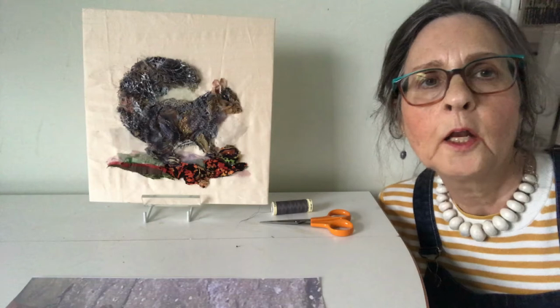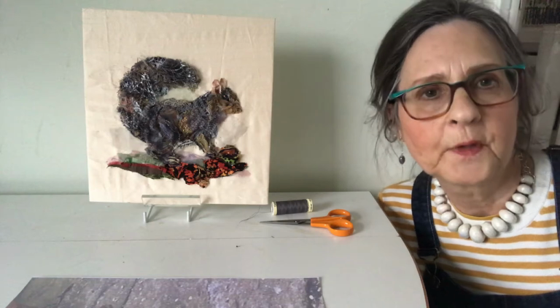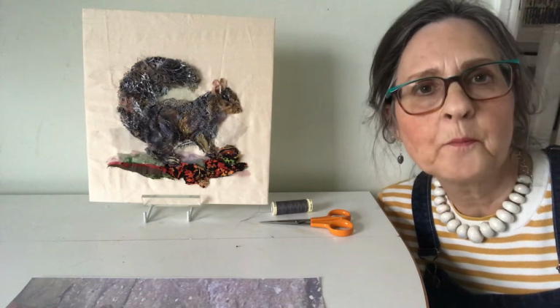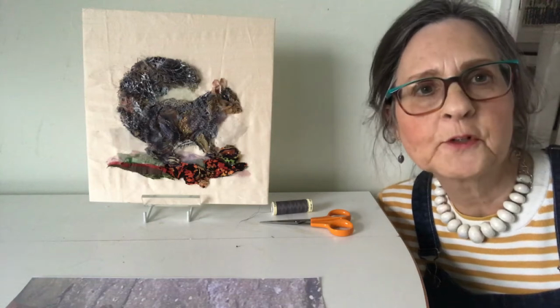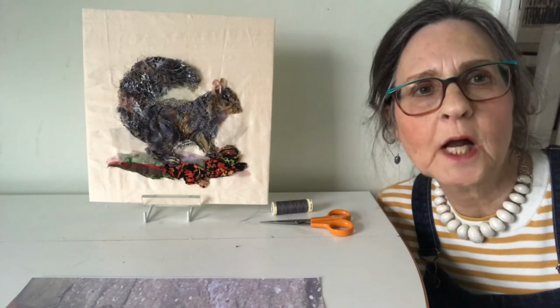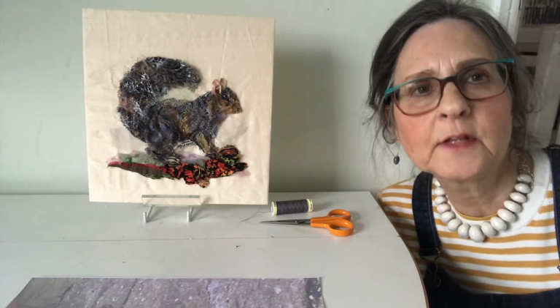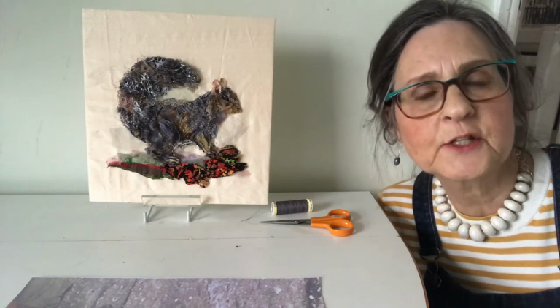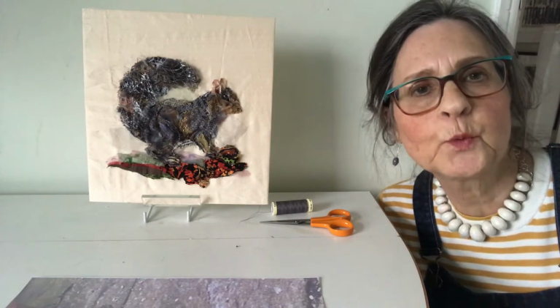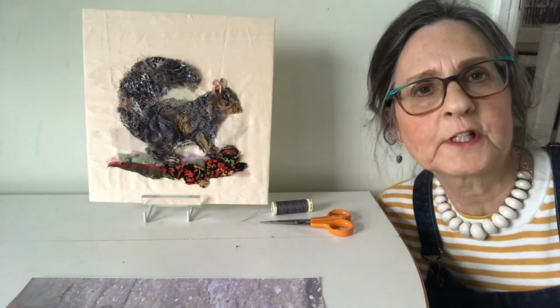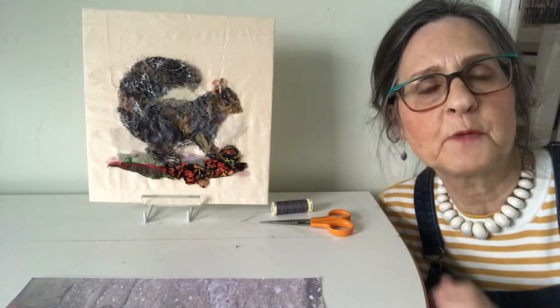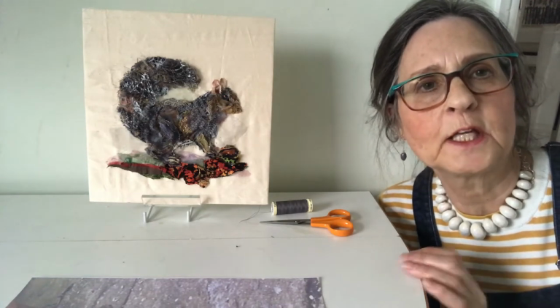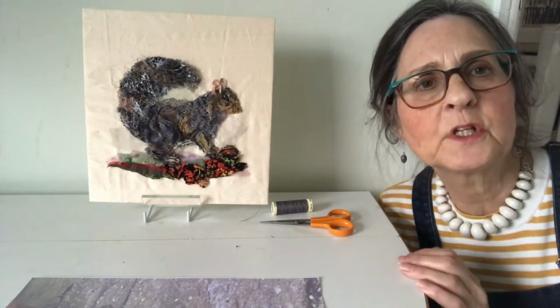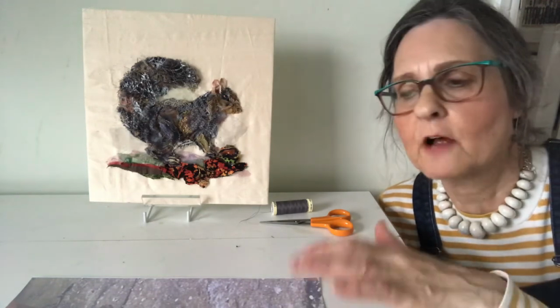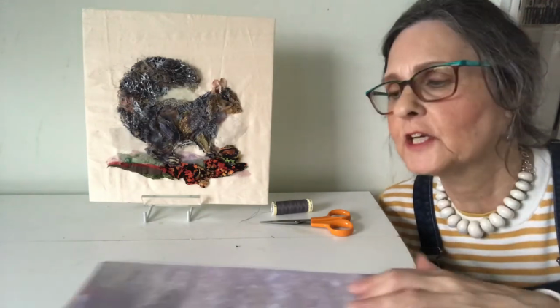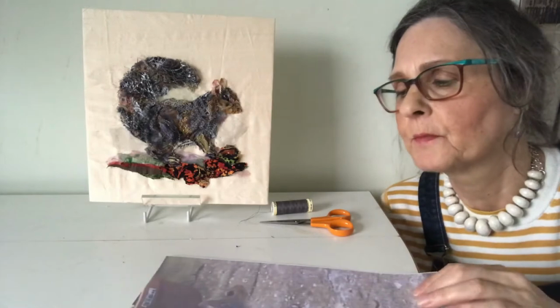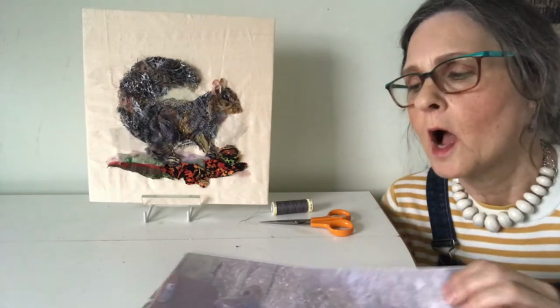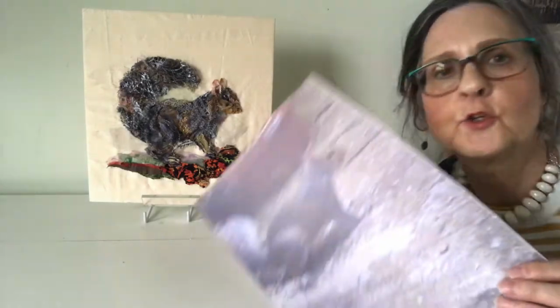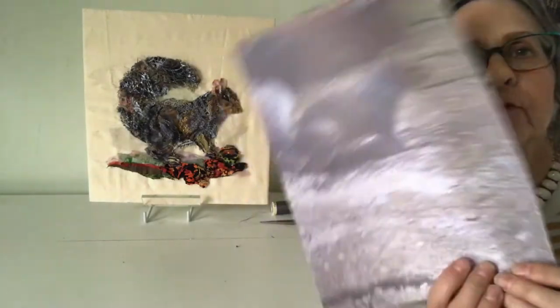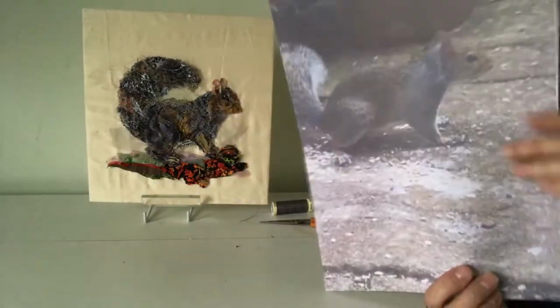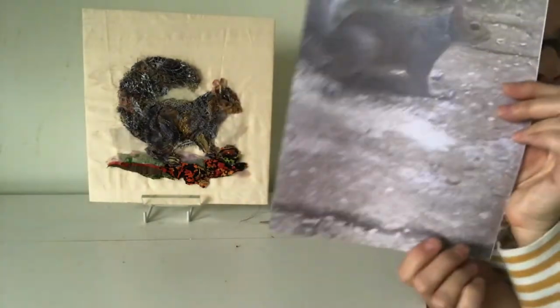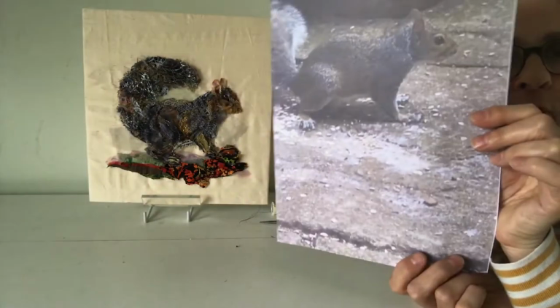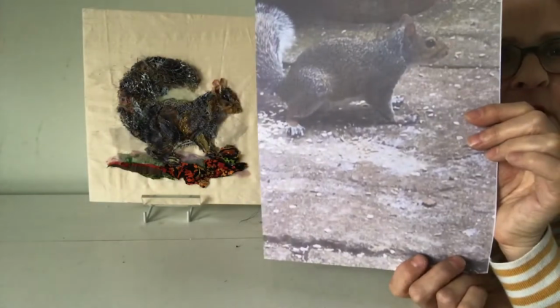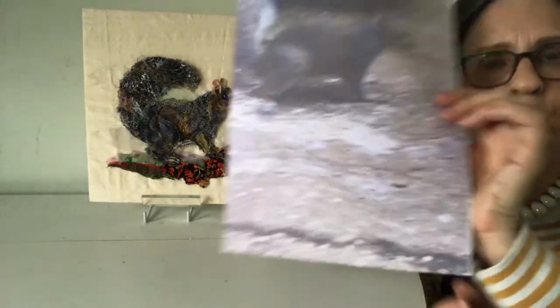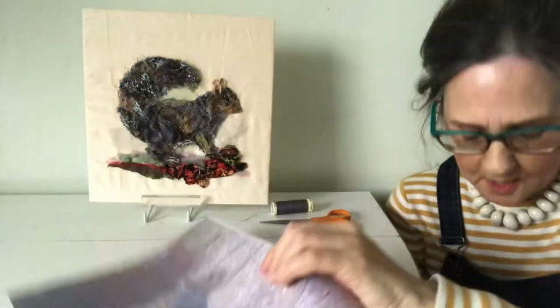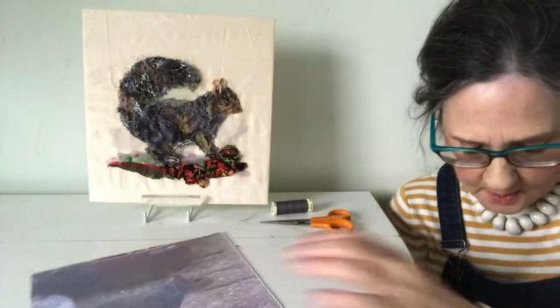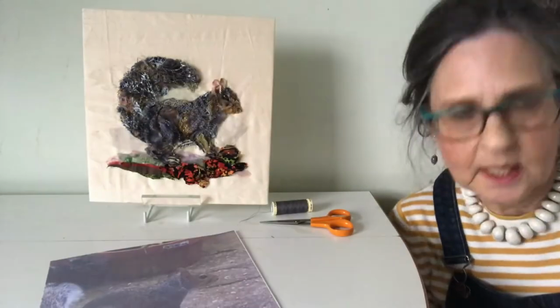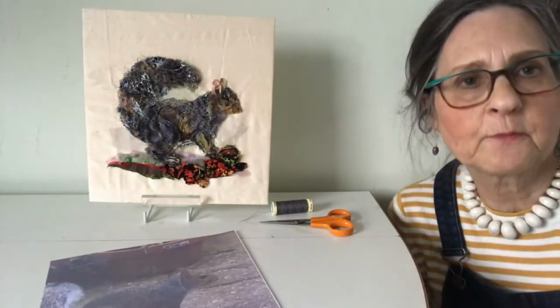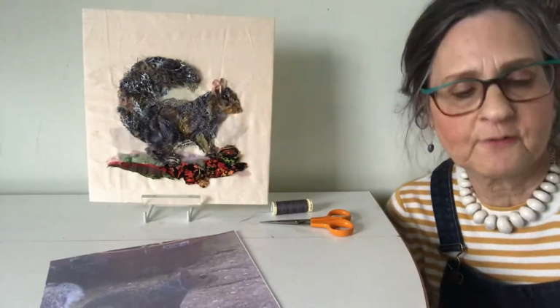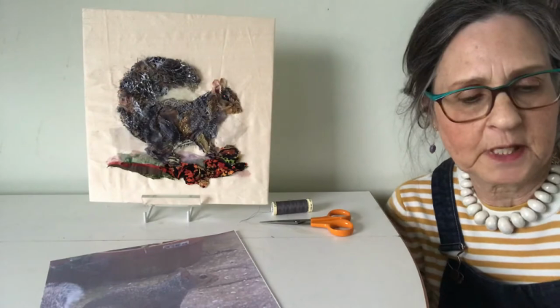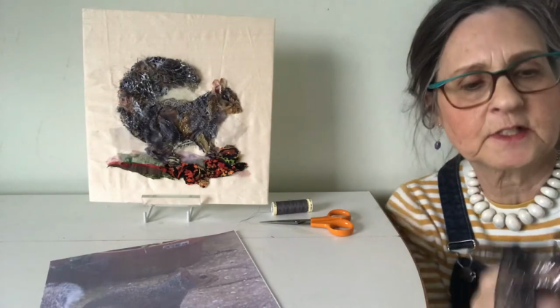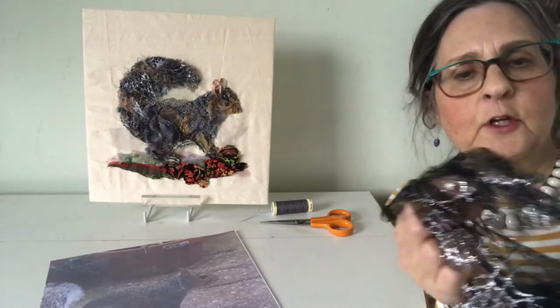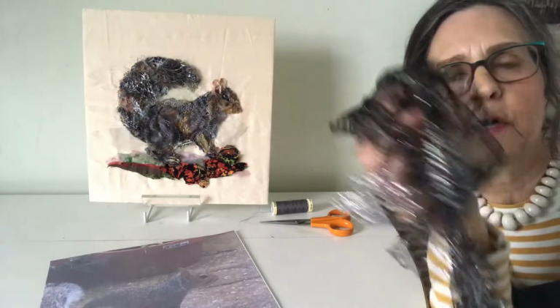Hello, I'm Barbara Shaw and this is the squirrel that I've been working on, which is now finished. I used a photo for reference and here are some of the fabrics that I've incorporated.